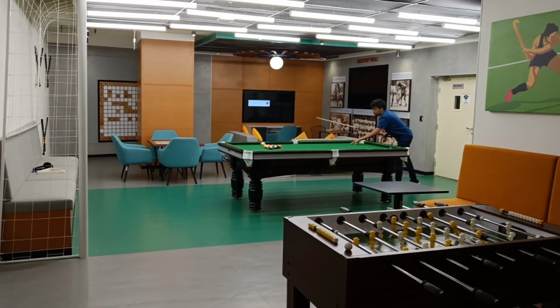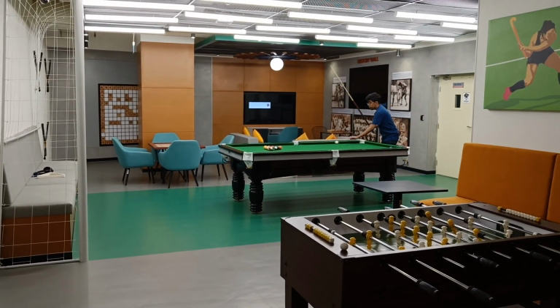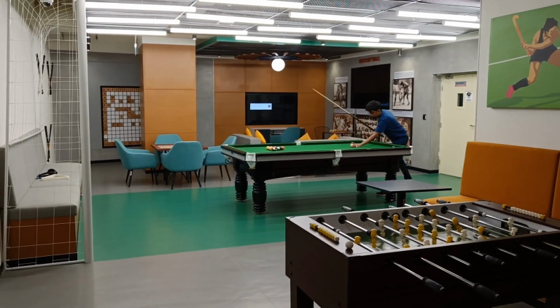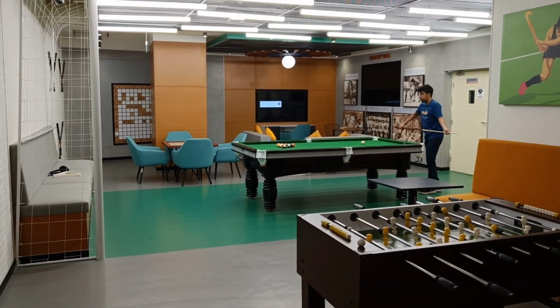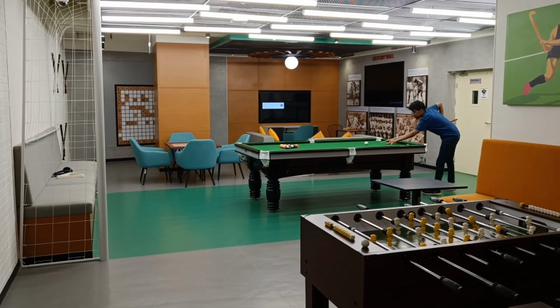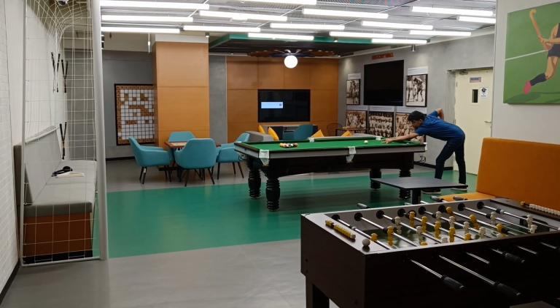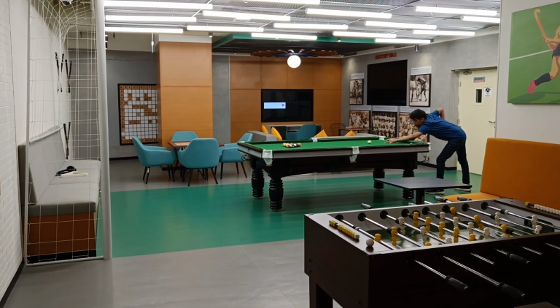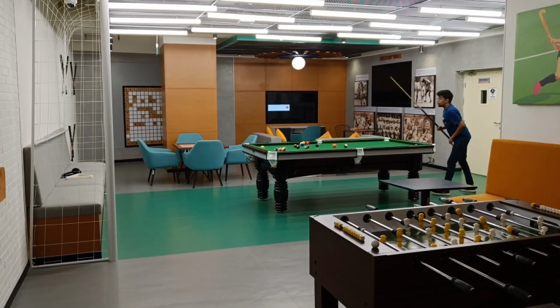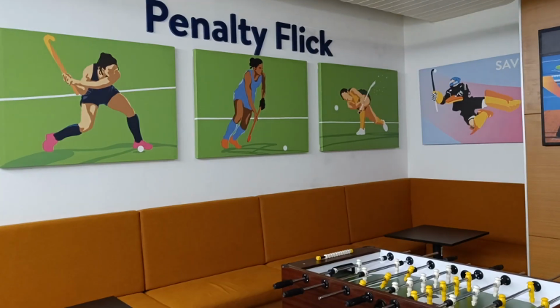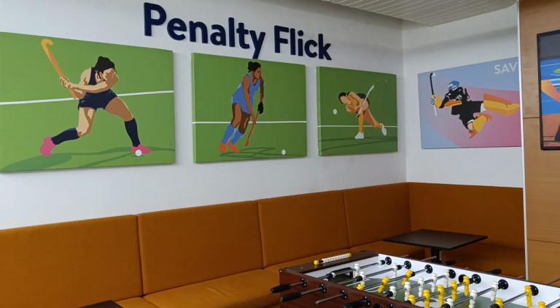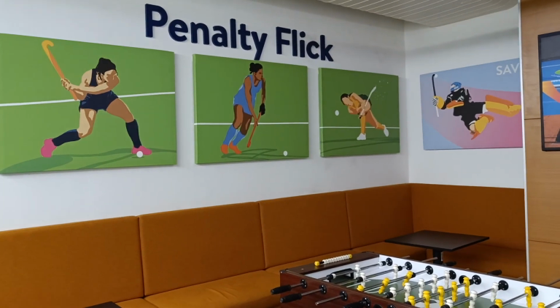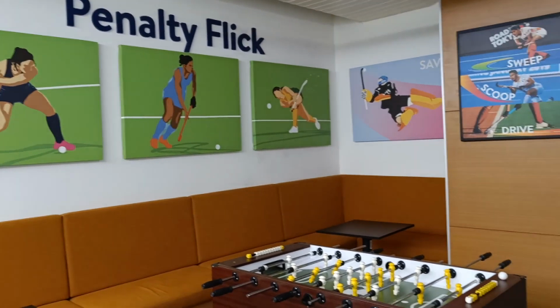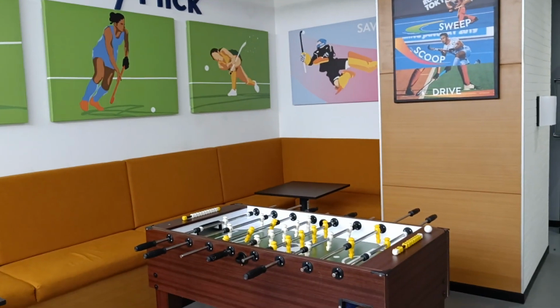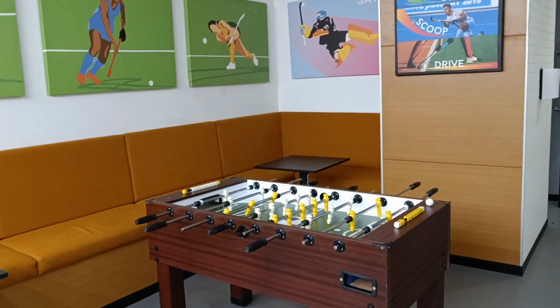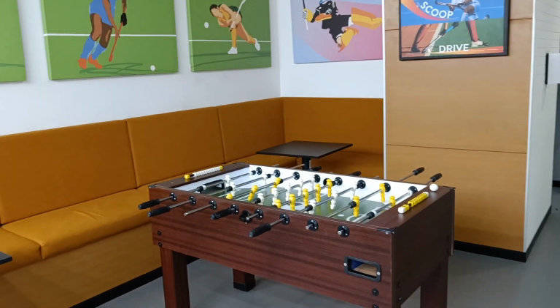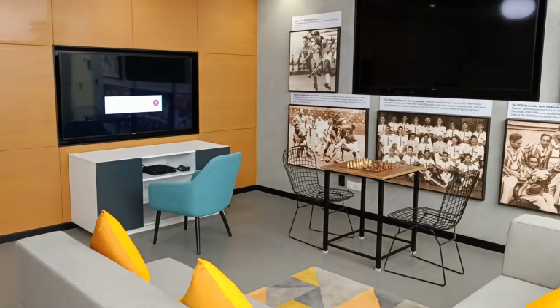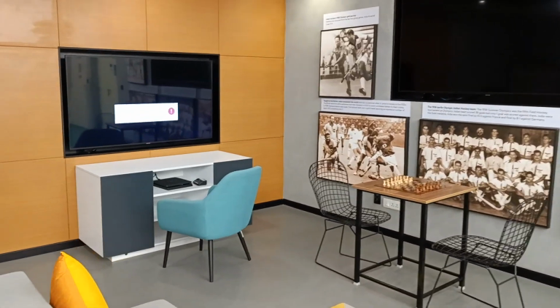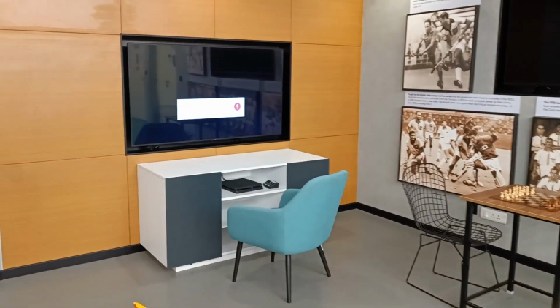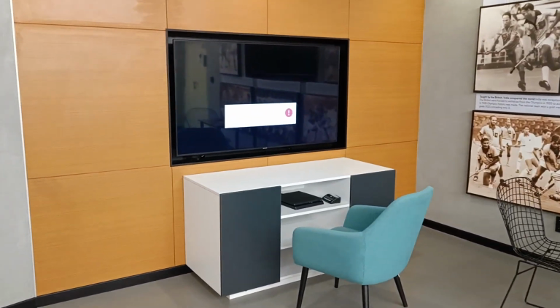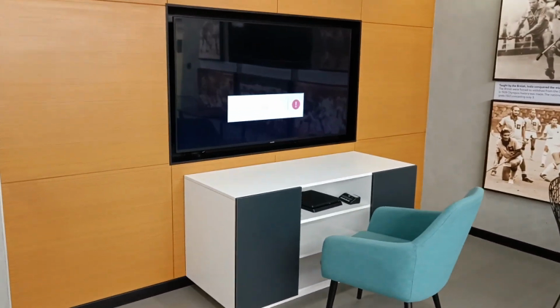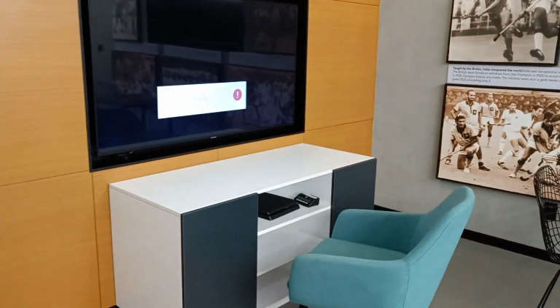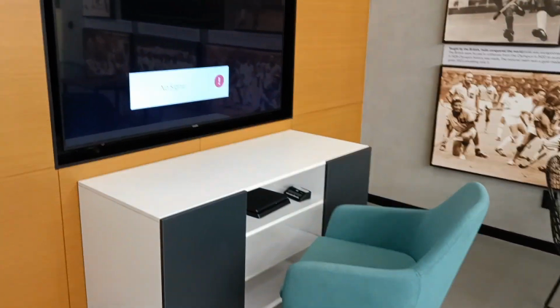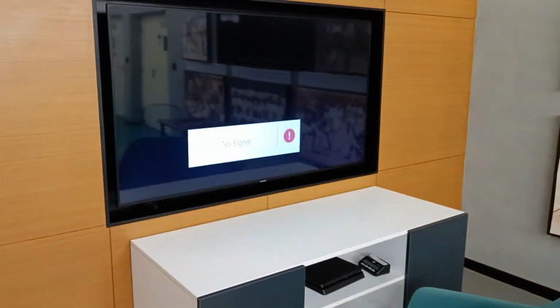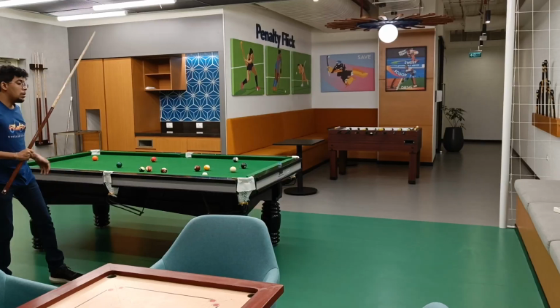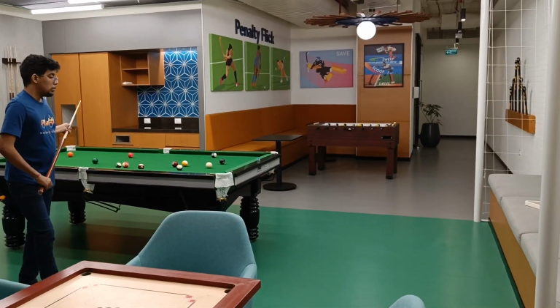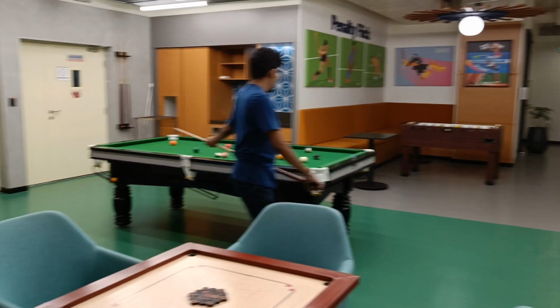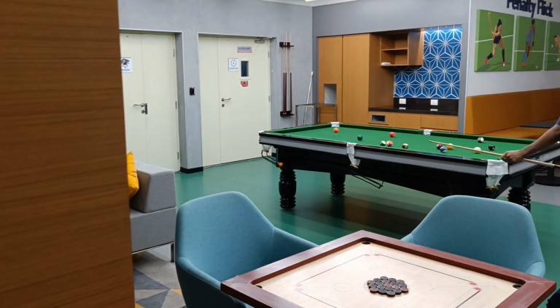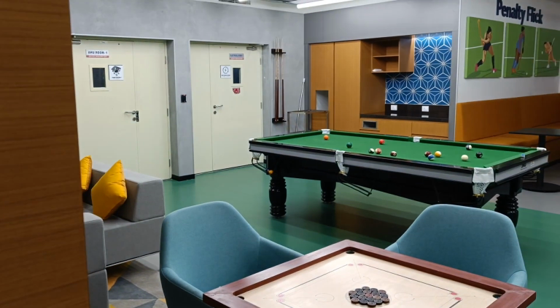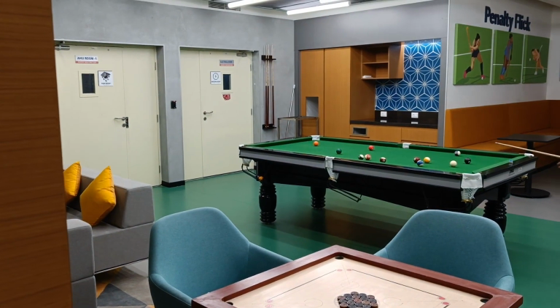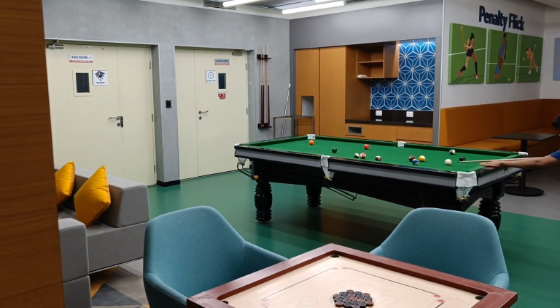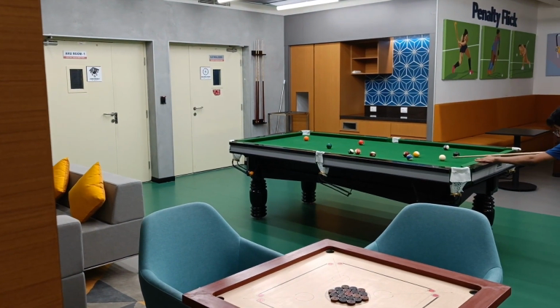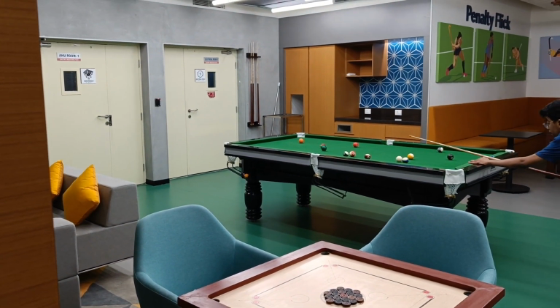After lunch you can also go for indoor sports and games. There are PlayStations here and many games available — PS4, chess, carom, pool, and table tennis.